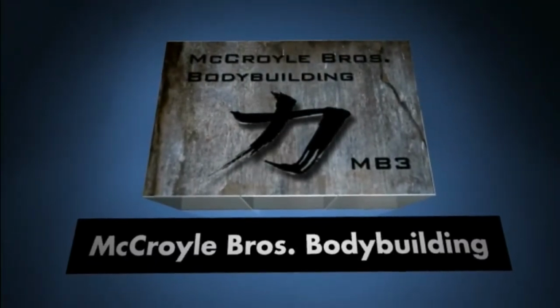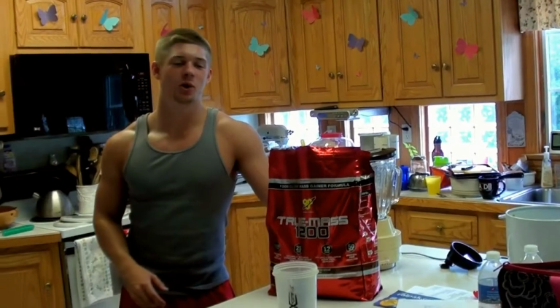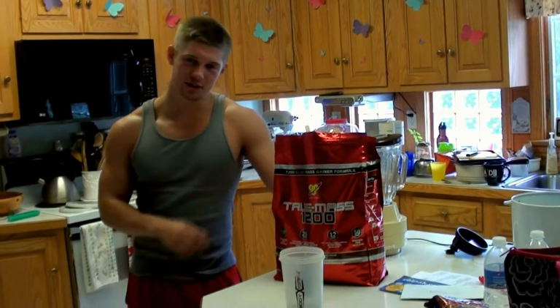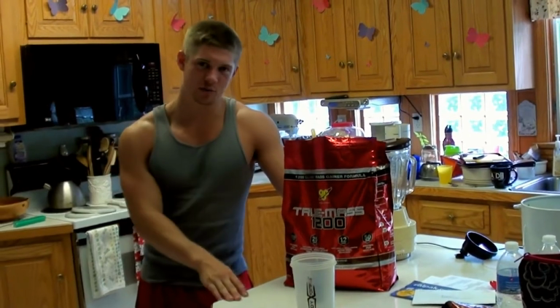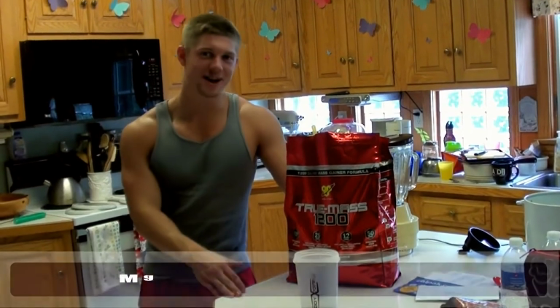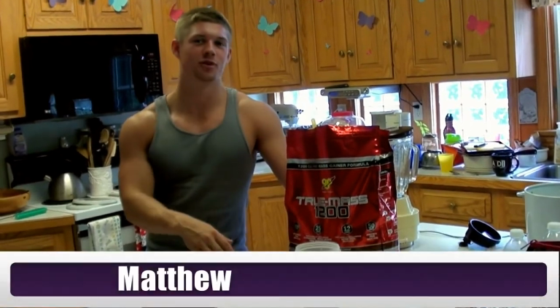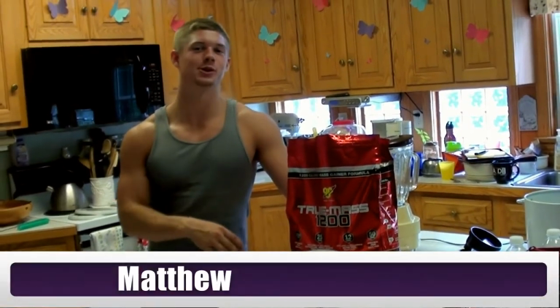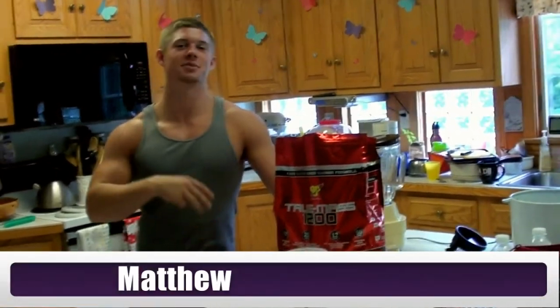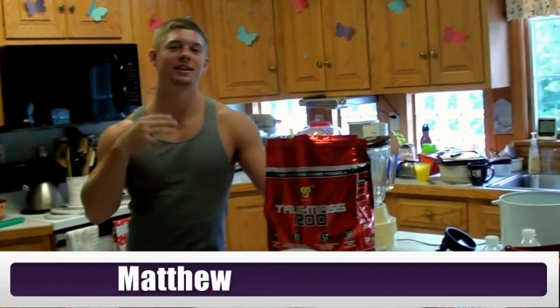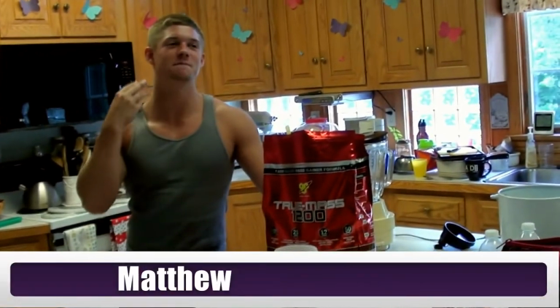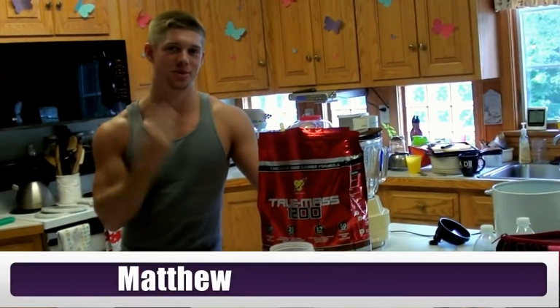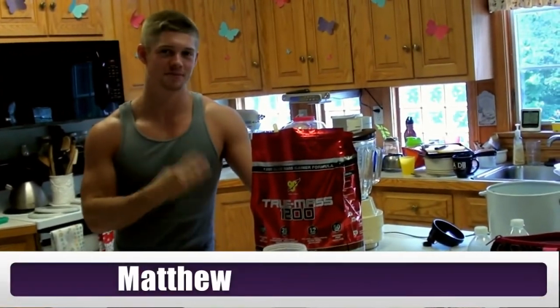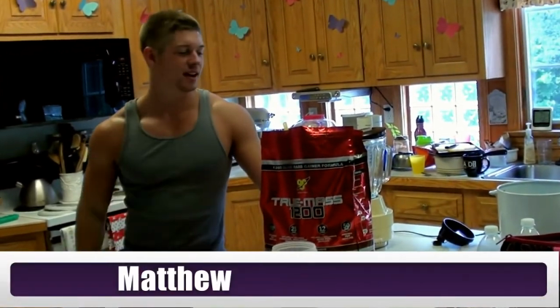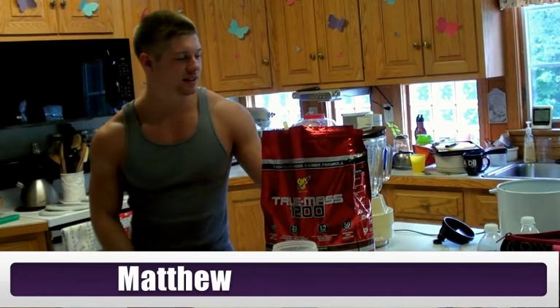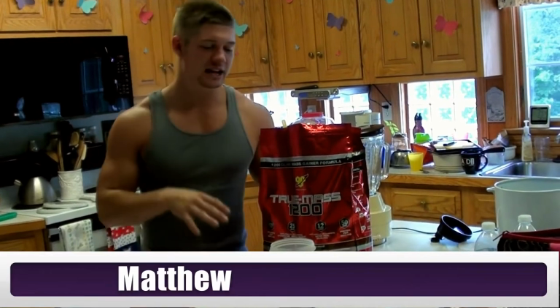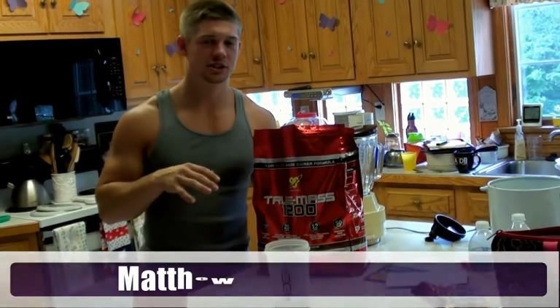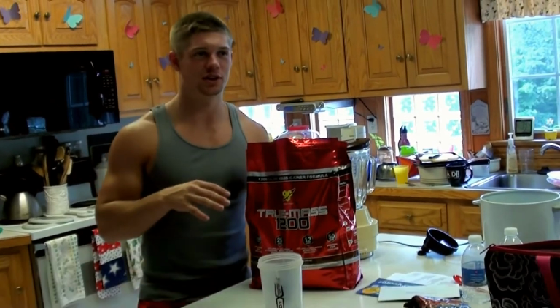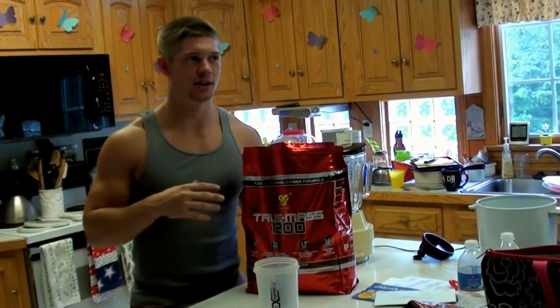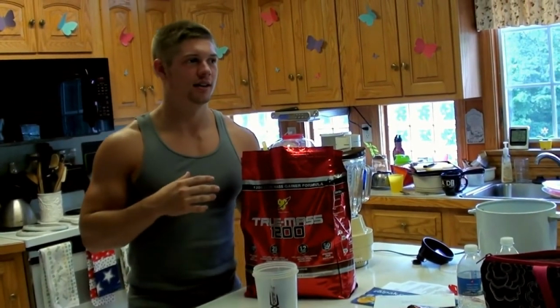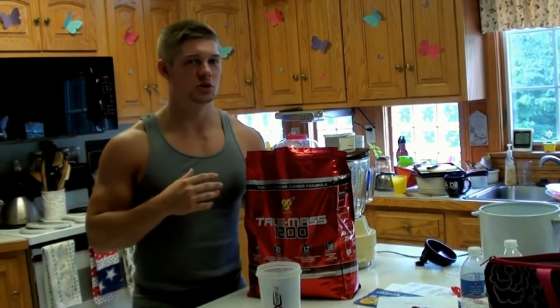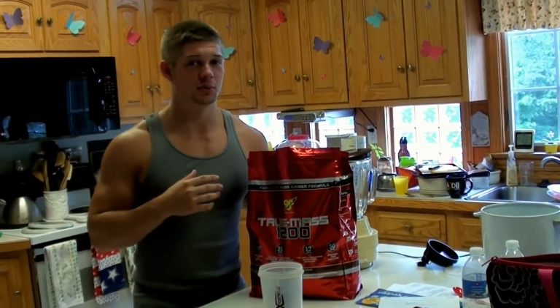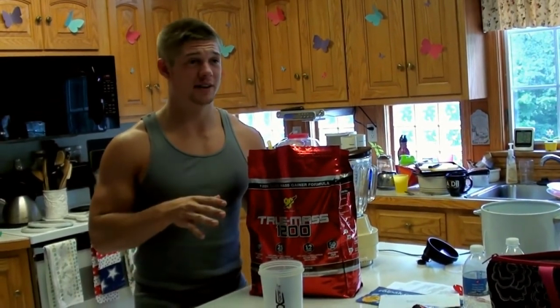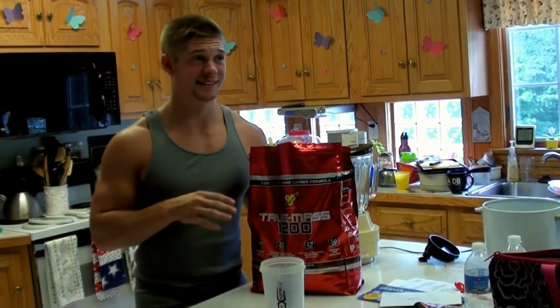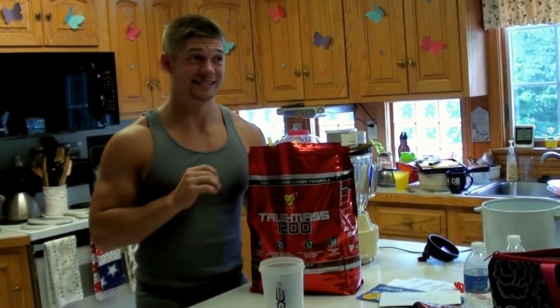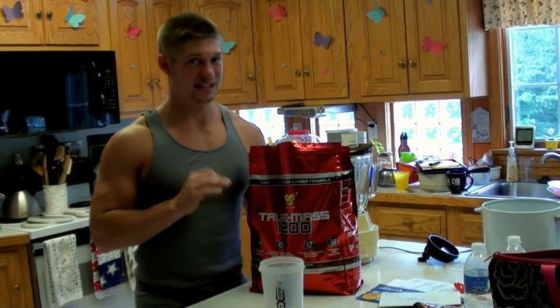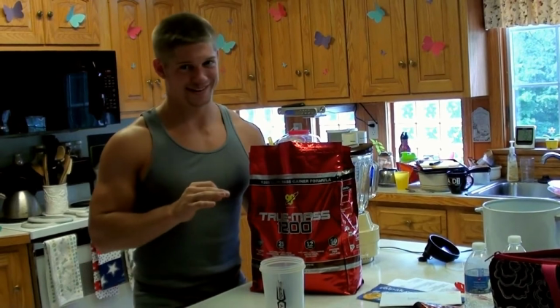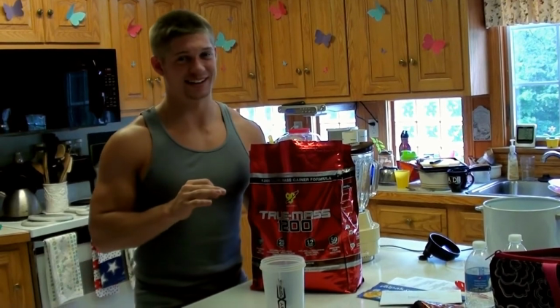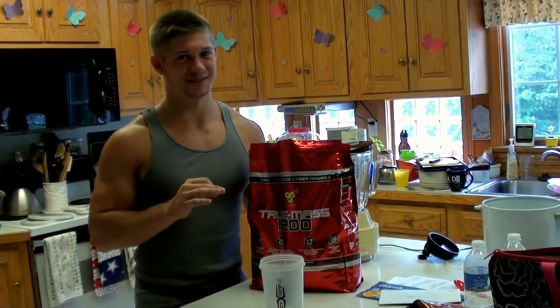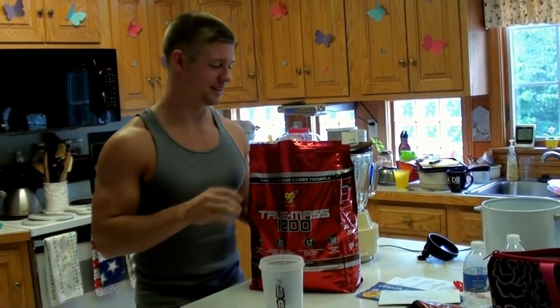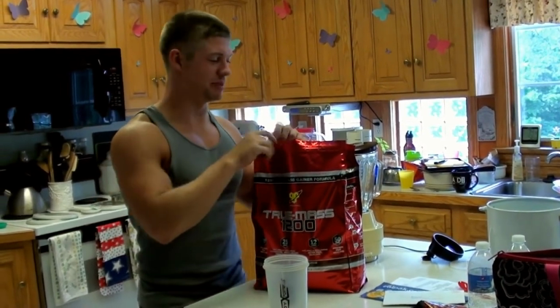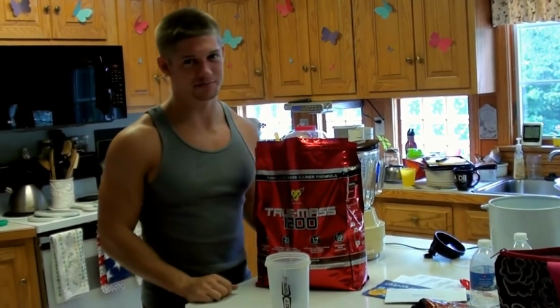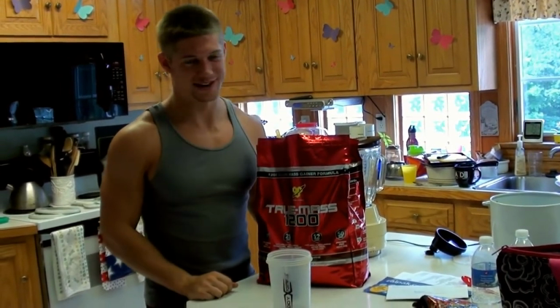Hello, hola and bonjour everybody. It's Matthew from Macroo Gros Bodybuilding MB3. Today I just want to share a quick video on this new protein powder and how these companies are going to really bite you on the rear end.